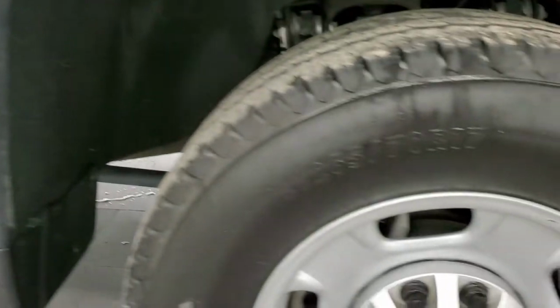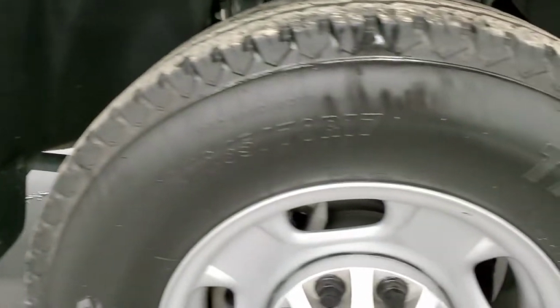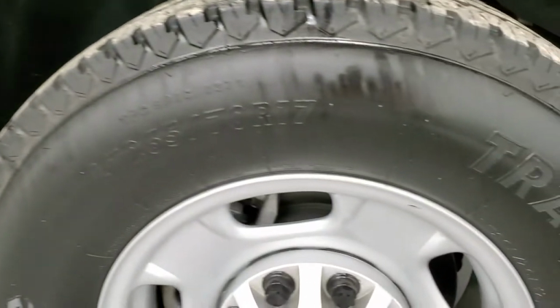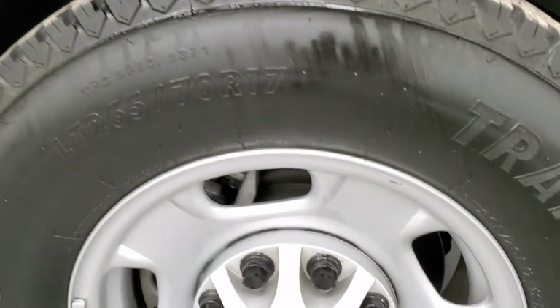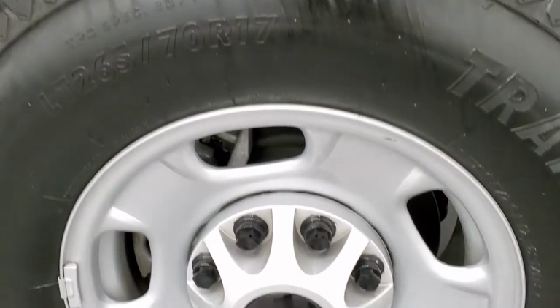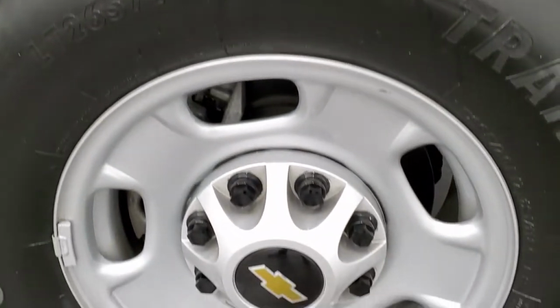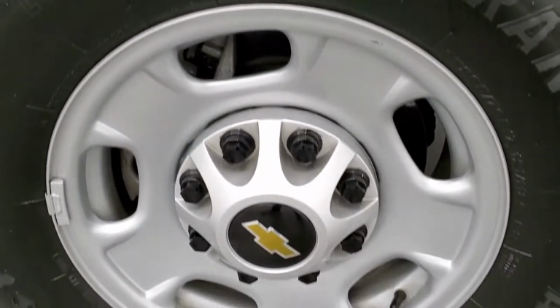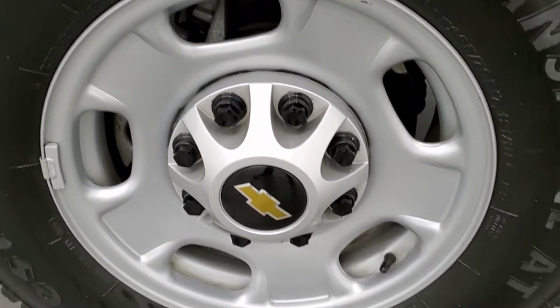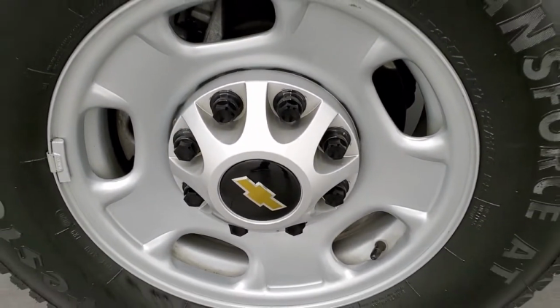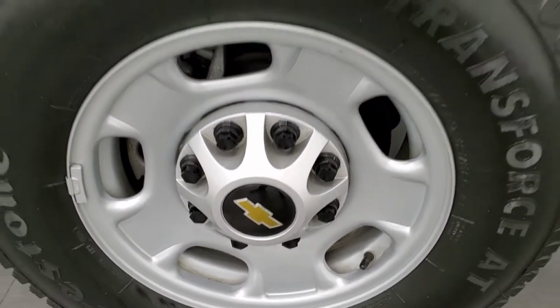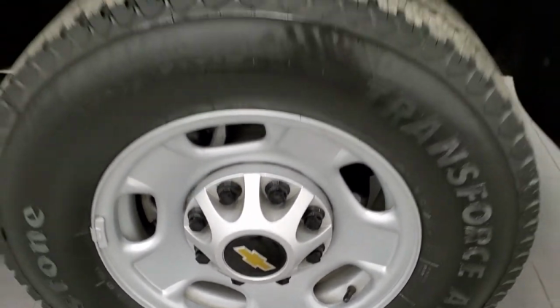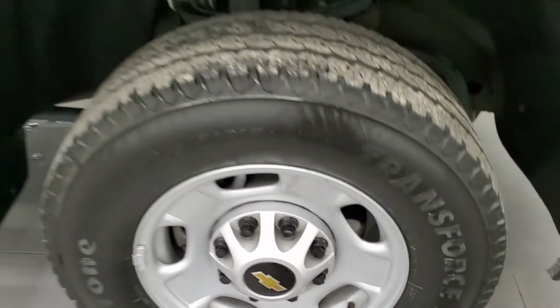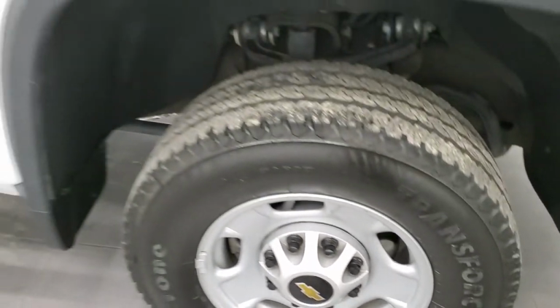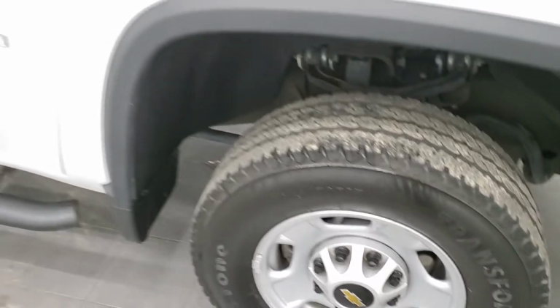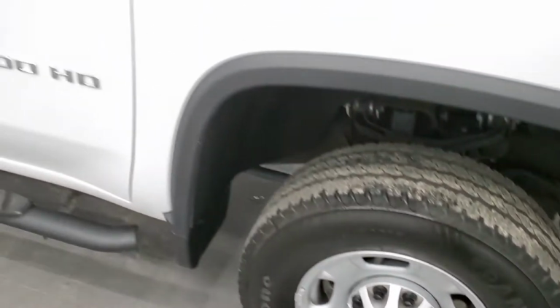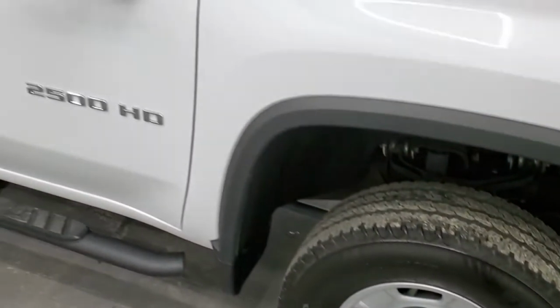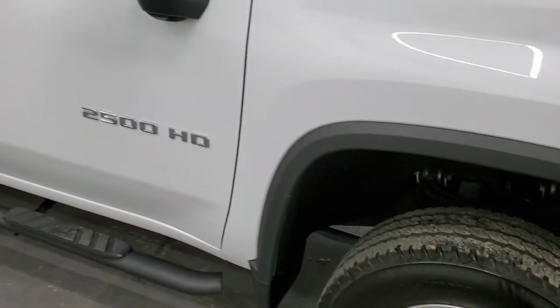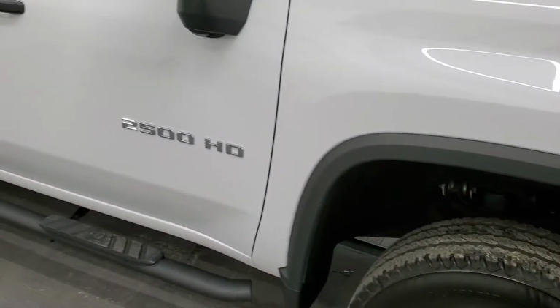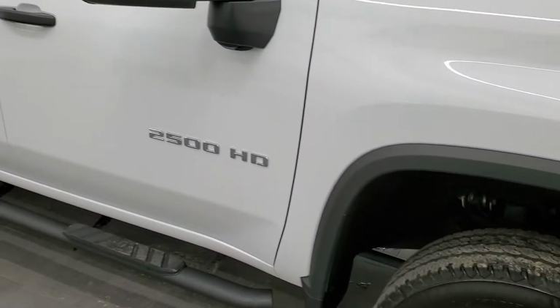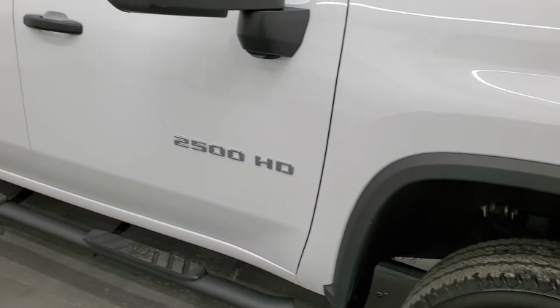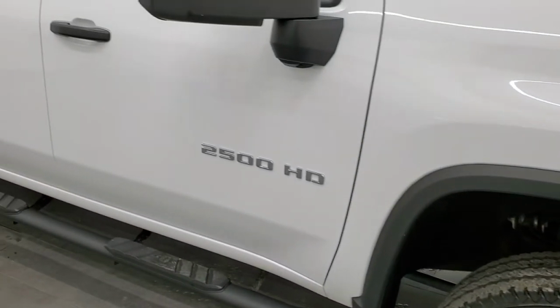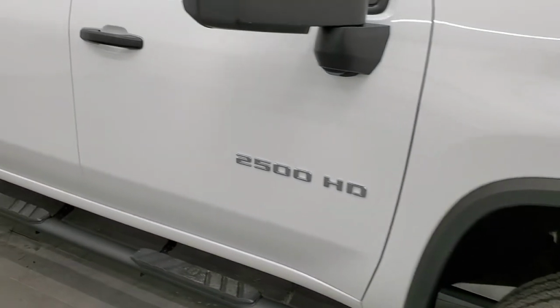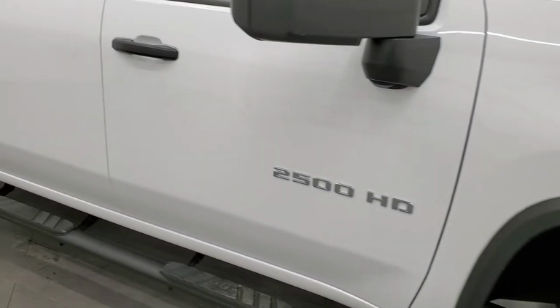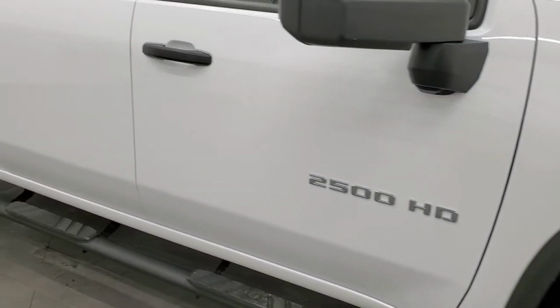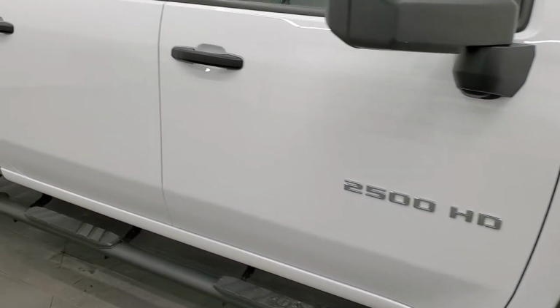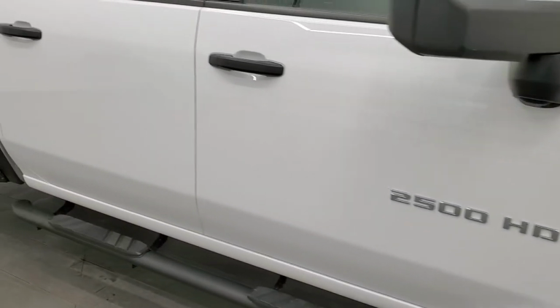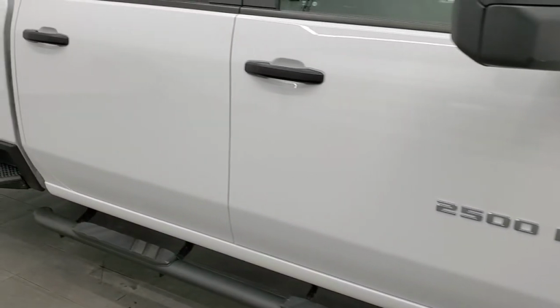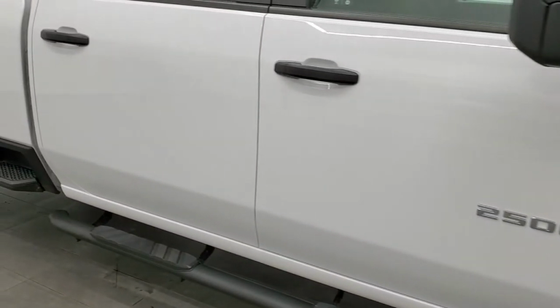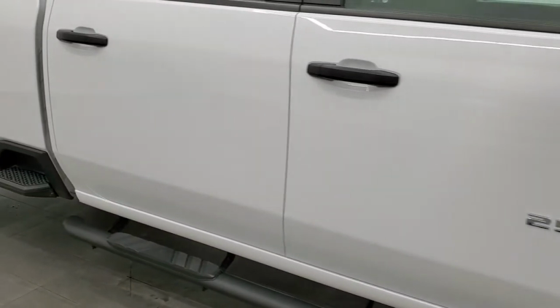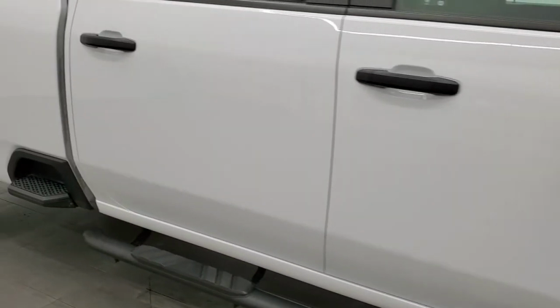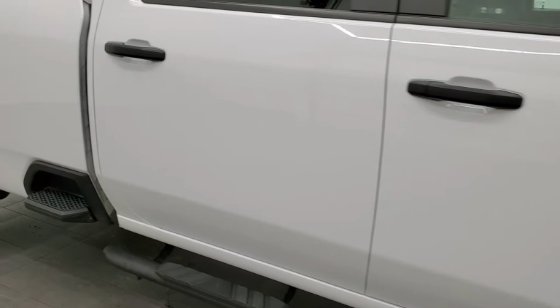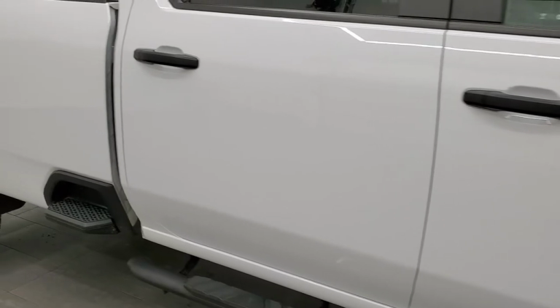Passenger side rim — no scuffs or scrapes — and as you go down this side of the truck, take note of how clean the body is, how reflective and mirror-like that paint is.